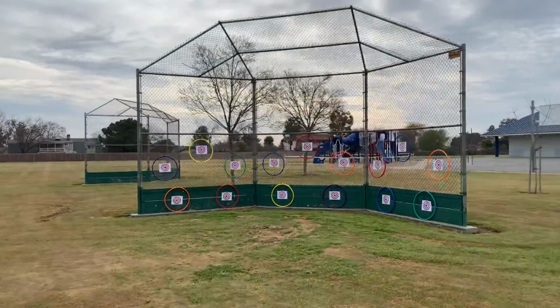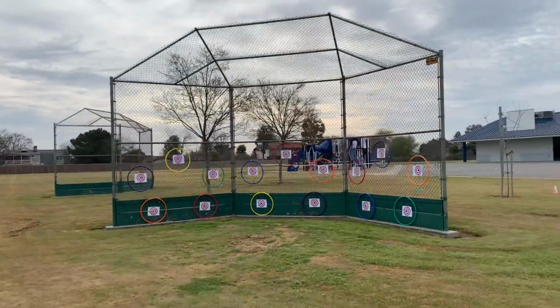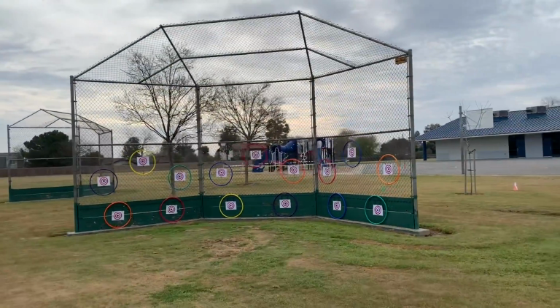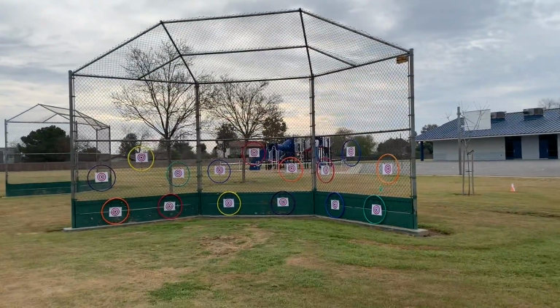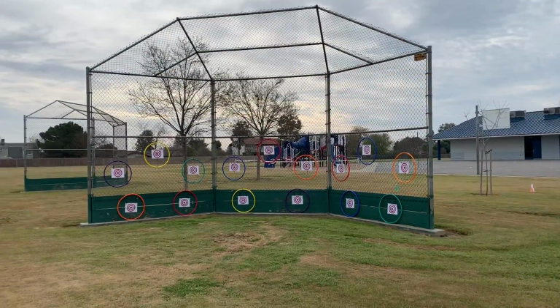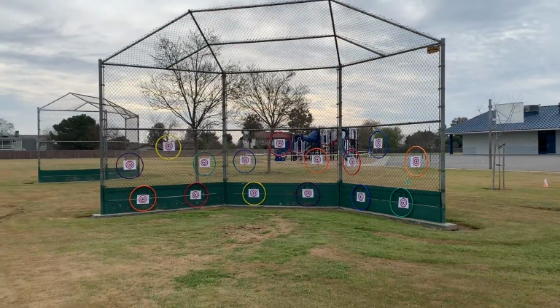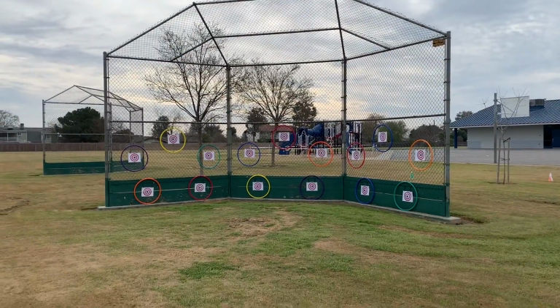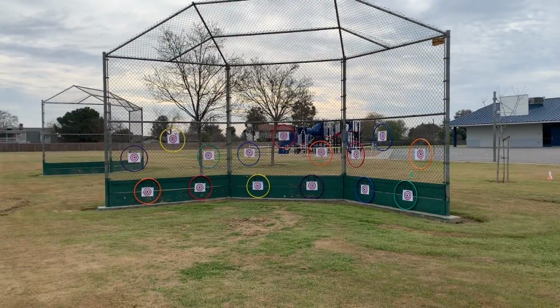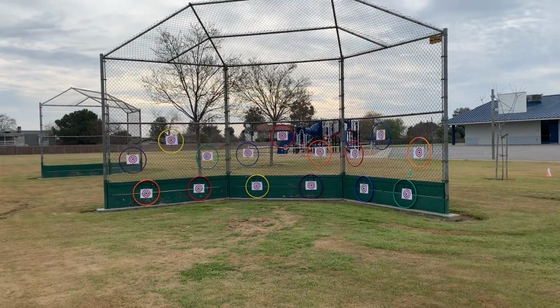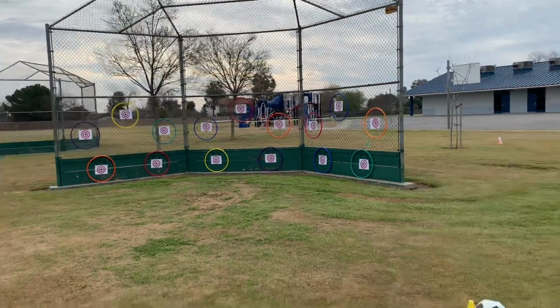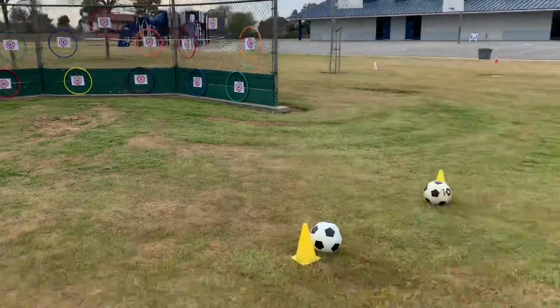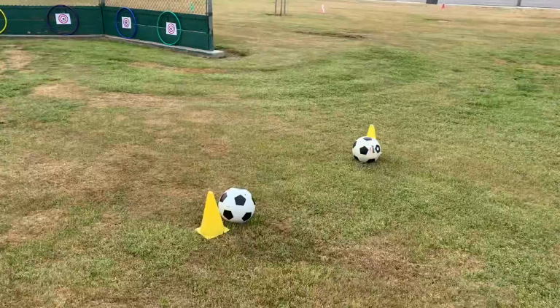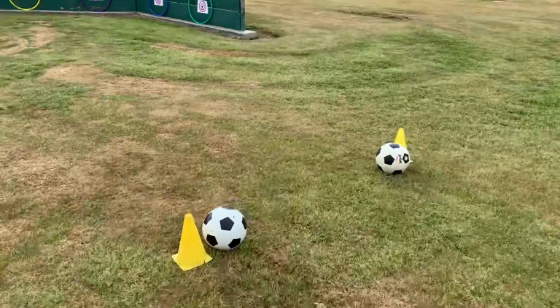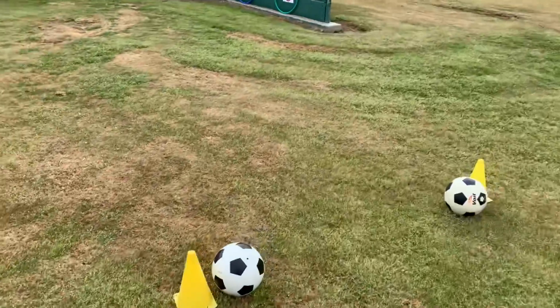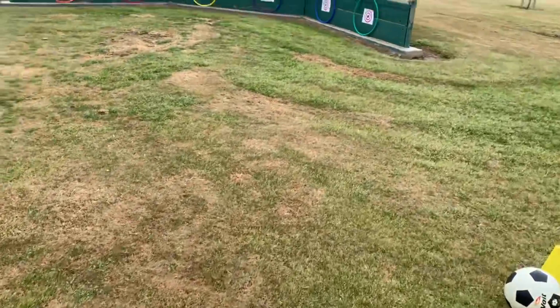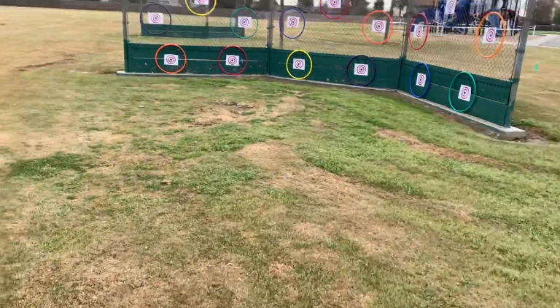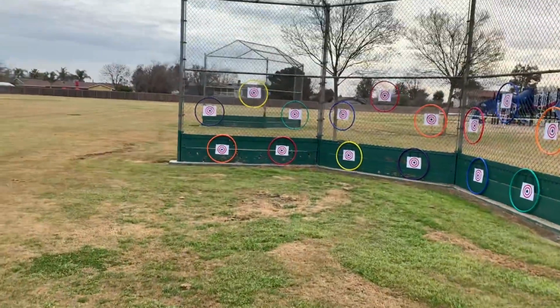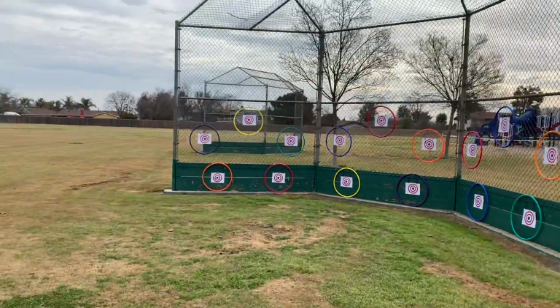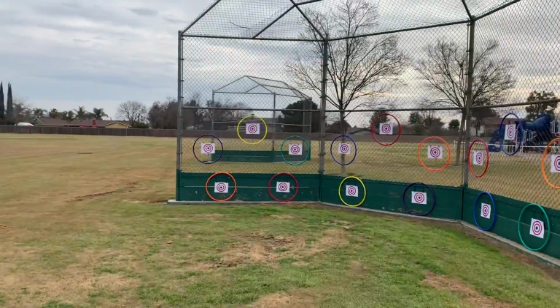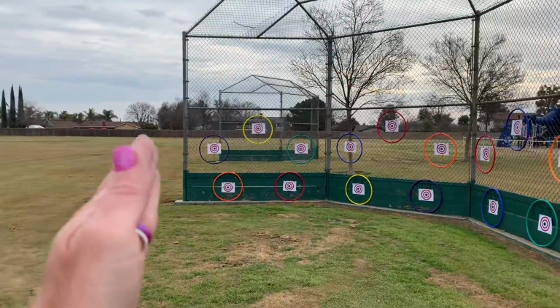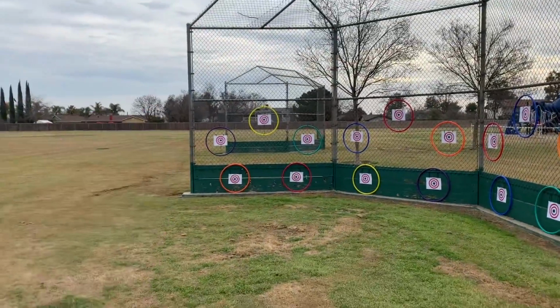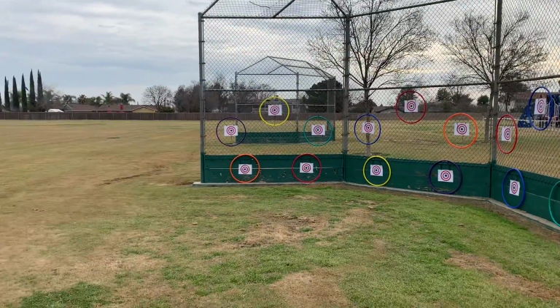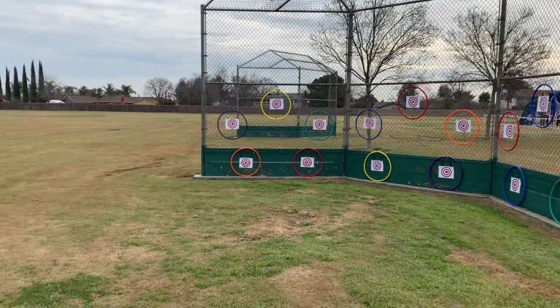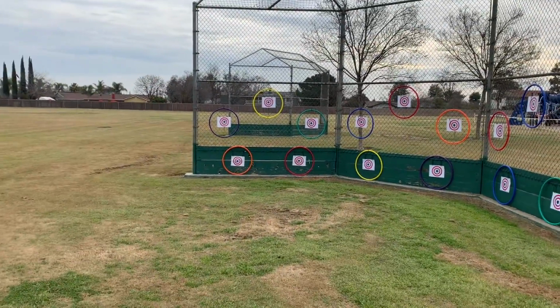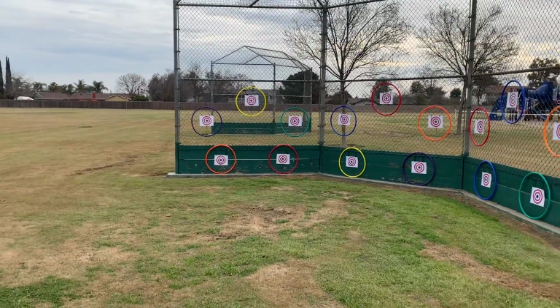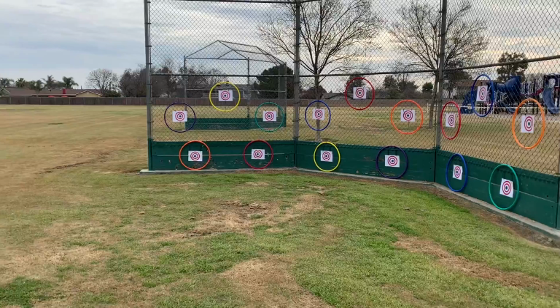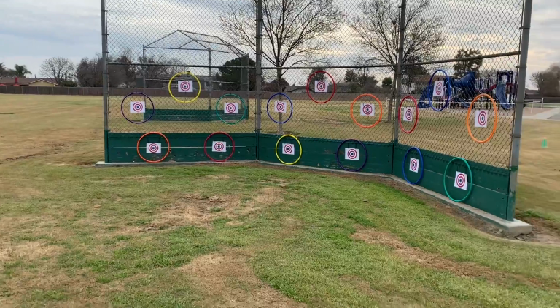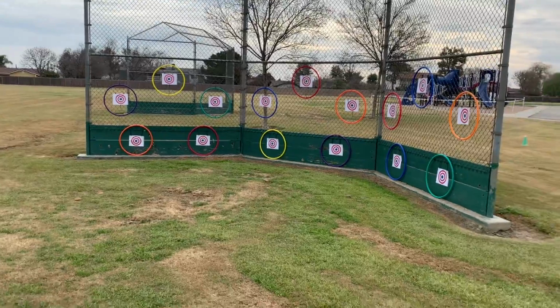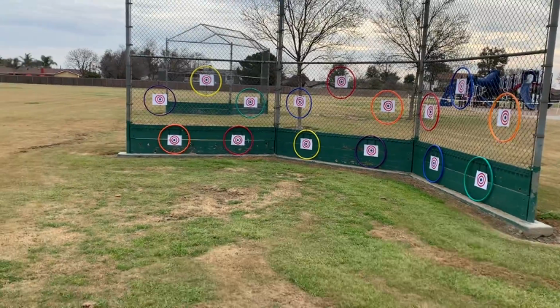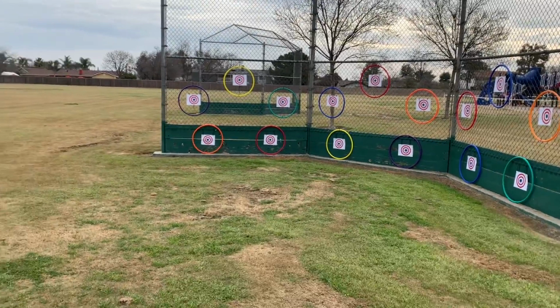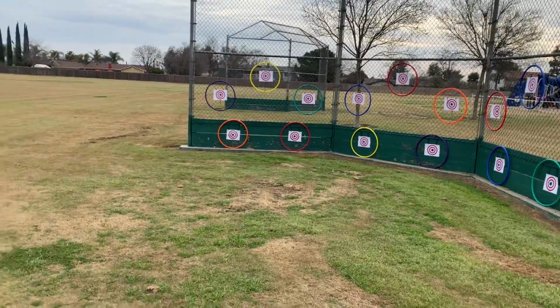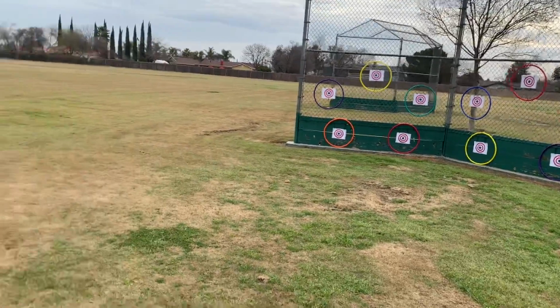You're going to try to hit the targets that are up on the backstop. If you're at the two far cones, you're going to try to hit the targets directly across from you. You can hit any of the targets and it would count, but those are the ones you're aiming for.